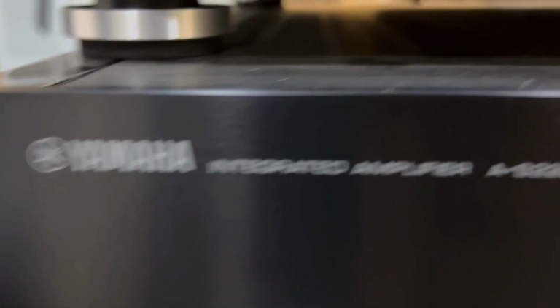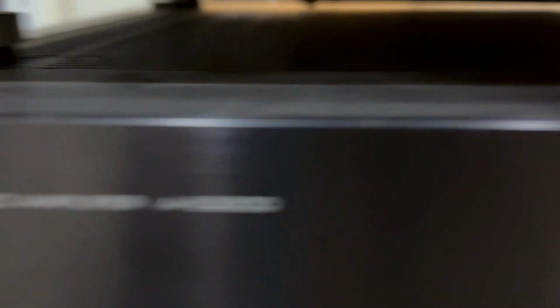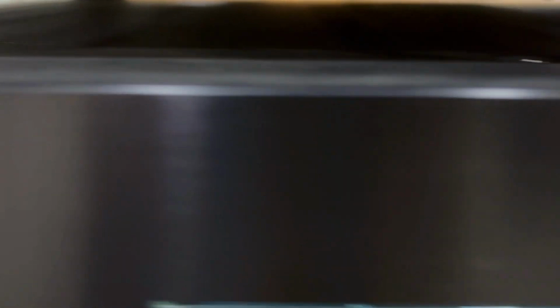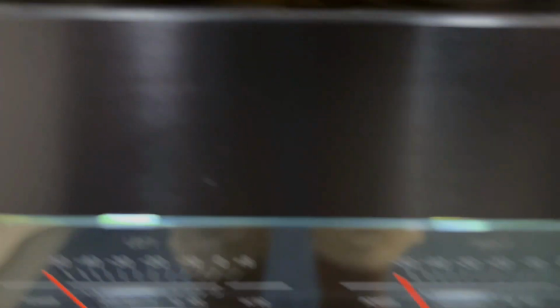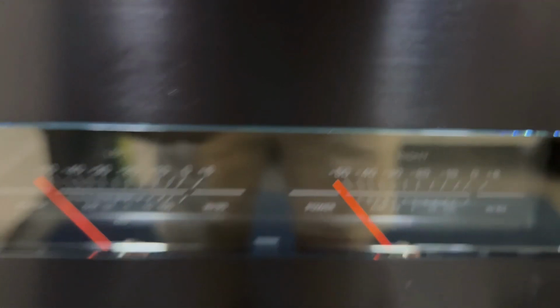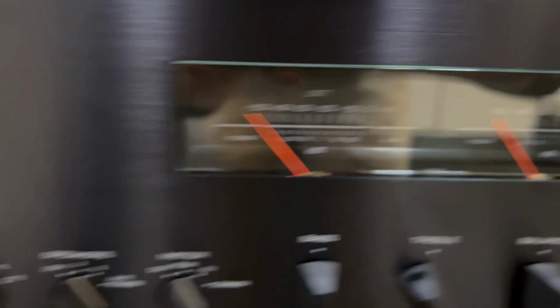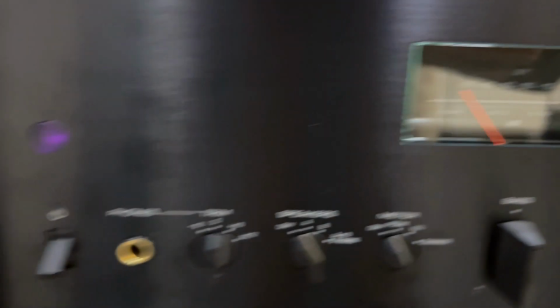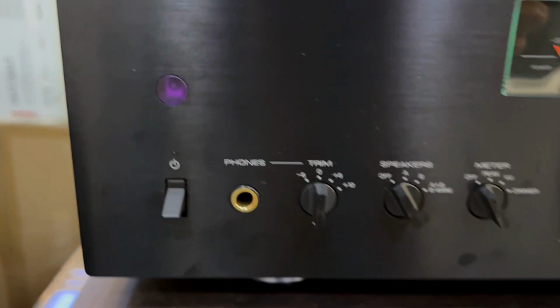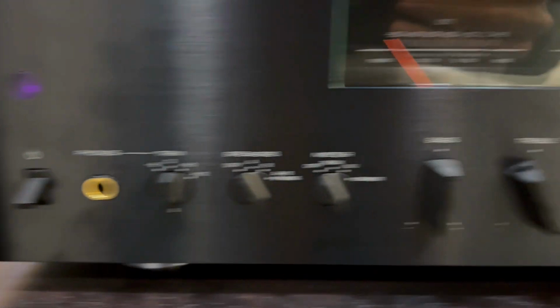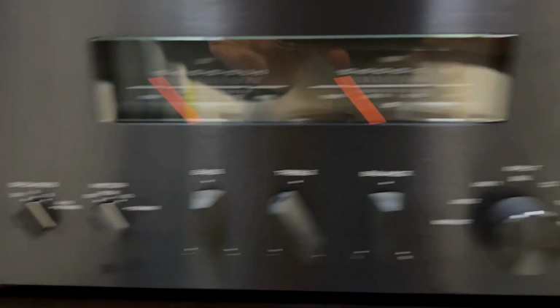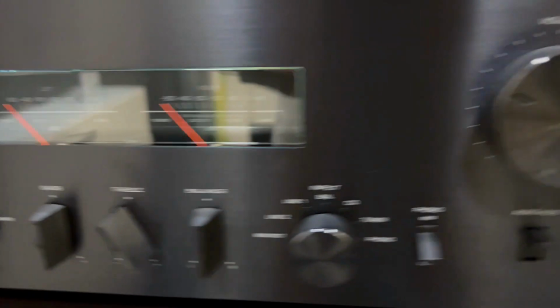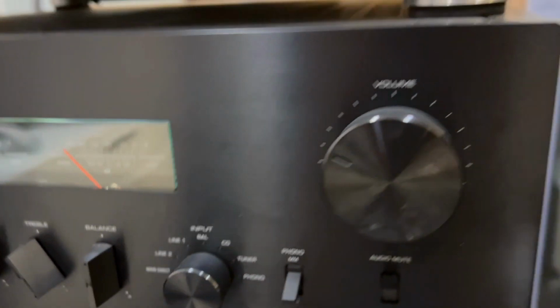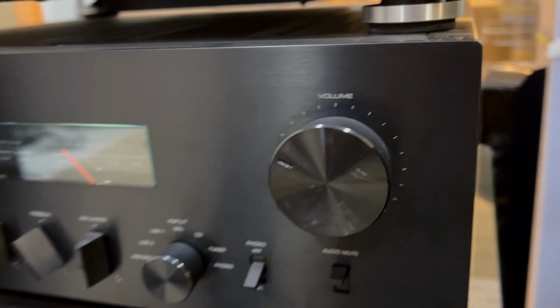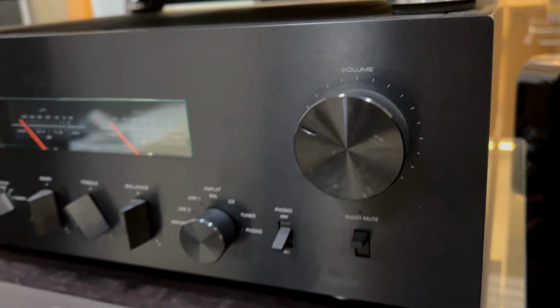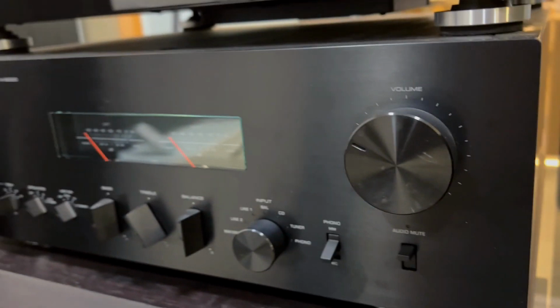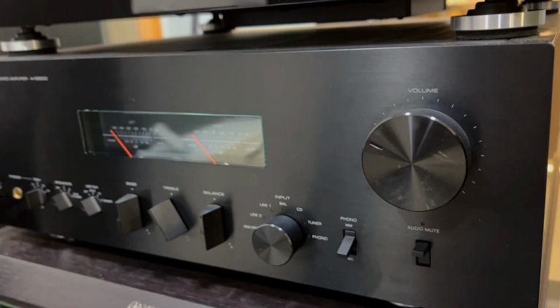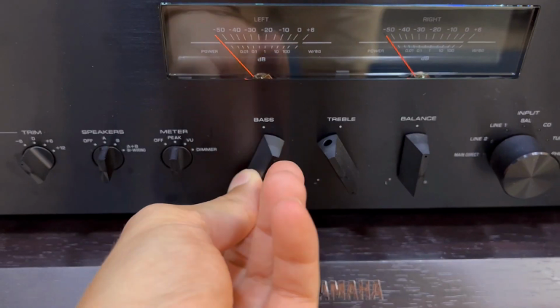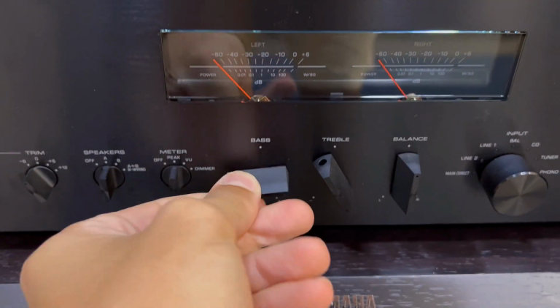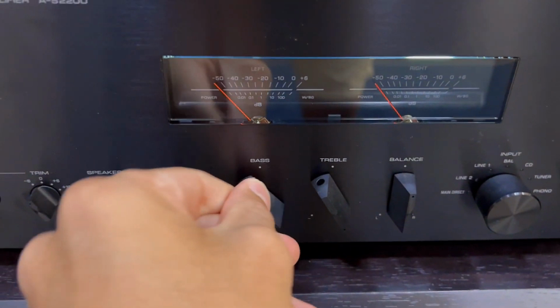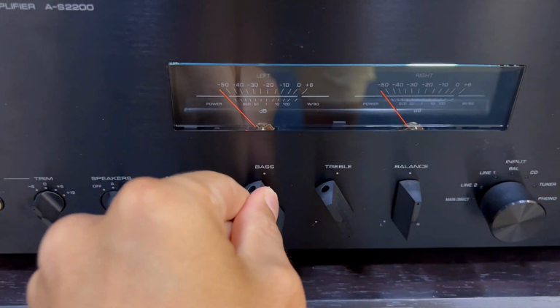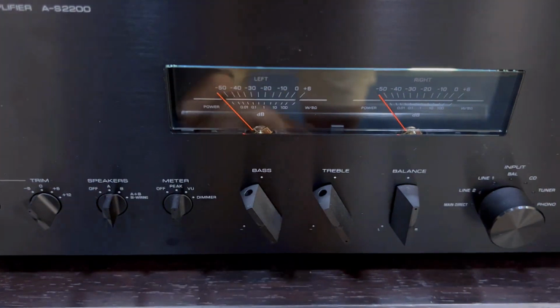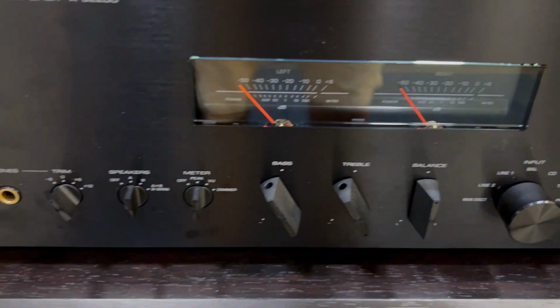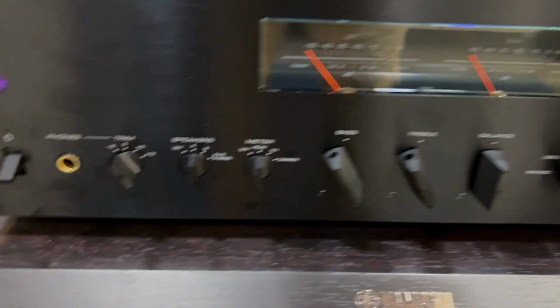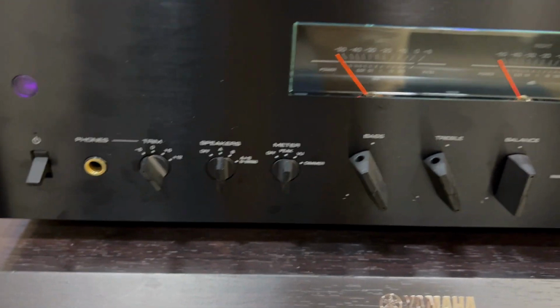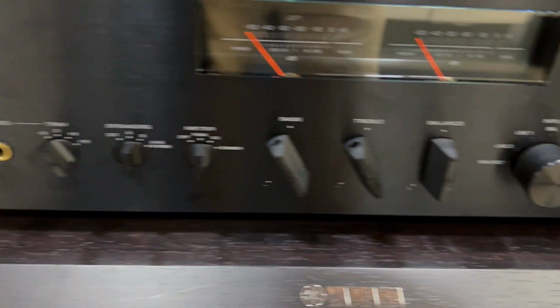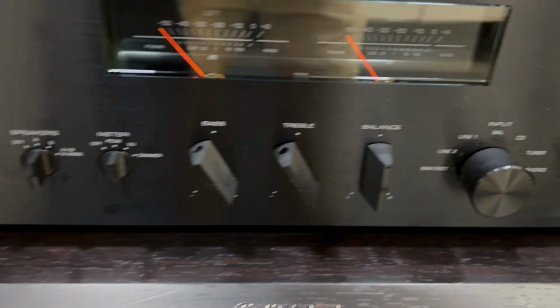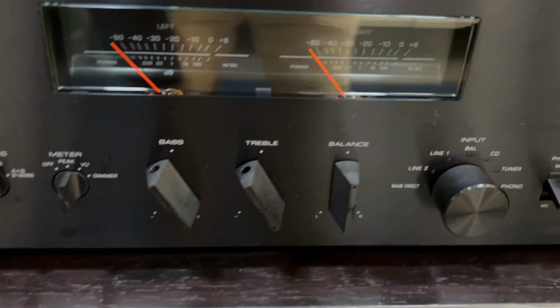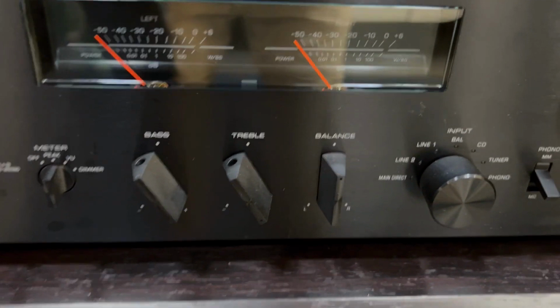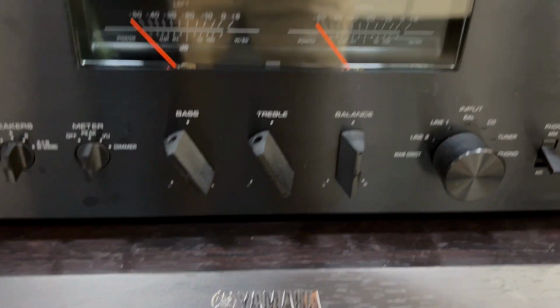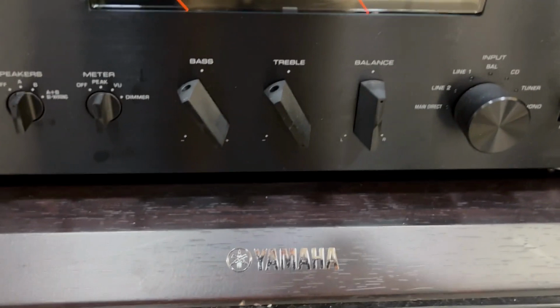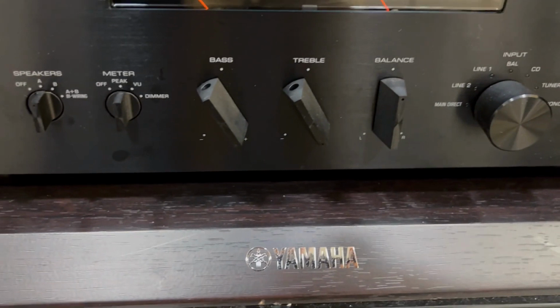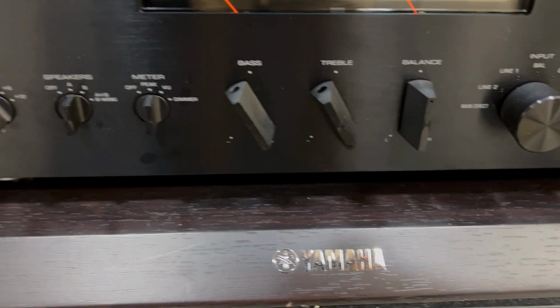Sure, the remote could use a glow-up, but once you've immersed yourself in the captivating sound — illuminated or not — you'll understand why this amplifier deserves every beat of praise it receives.